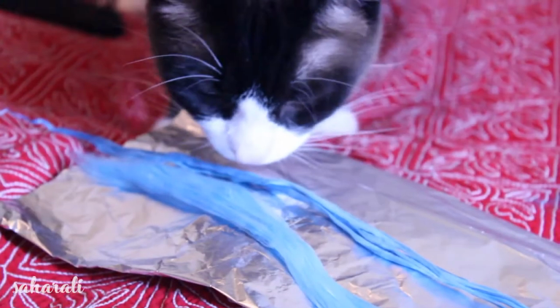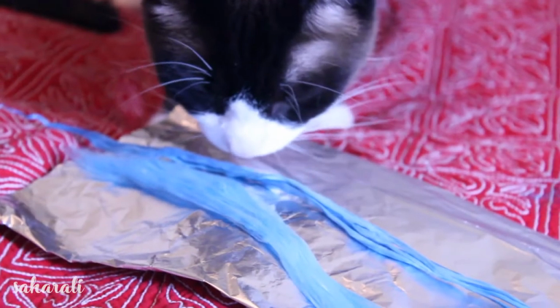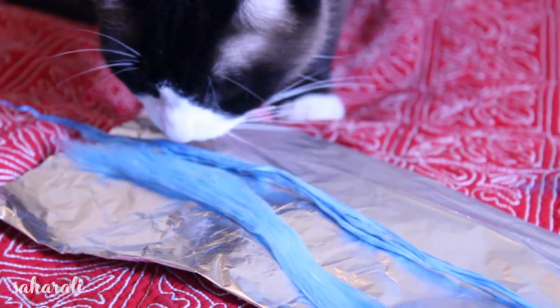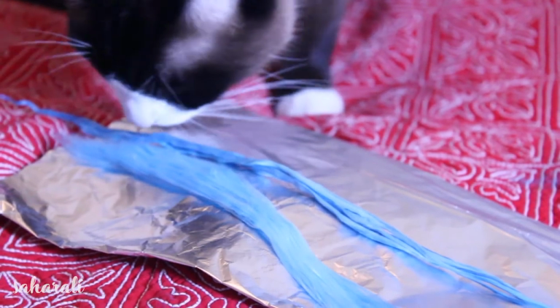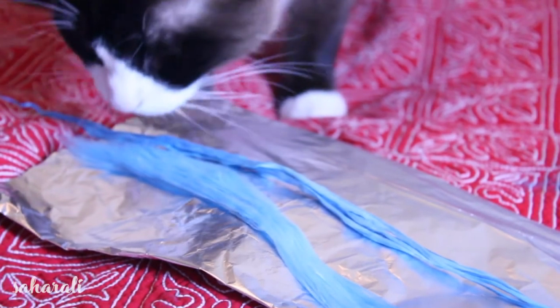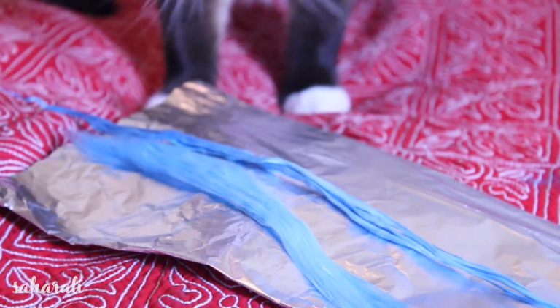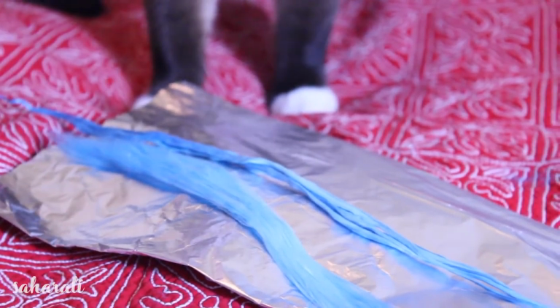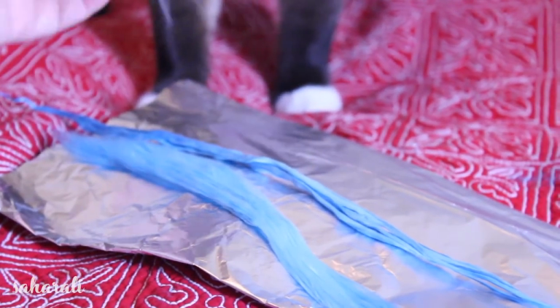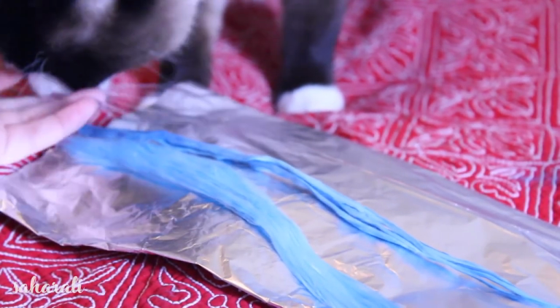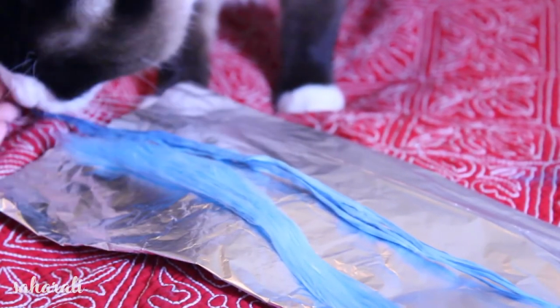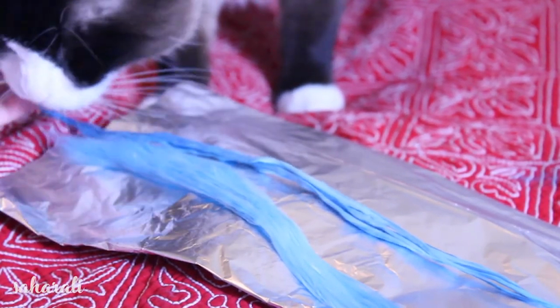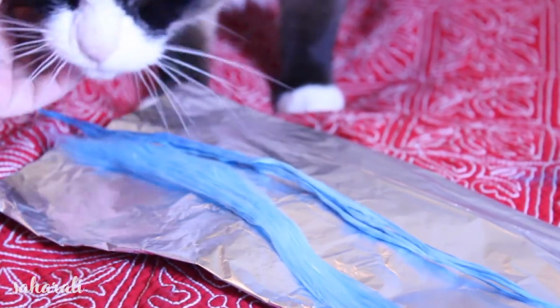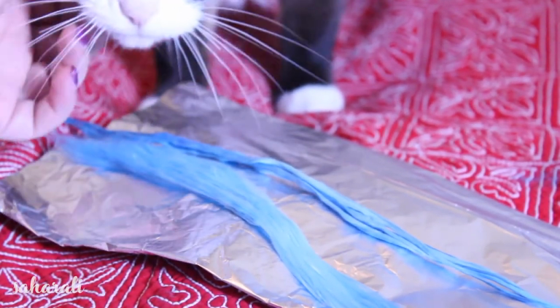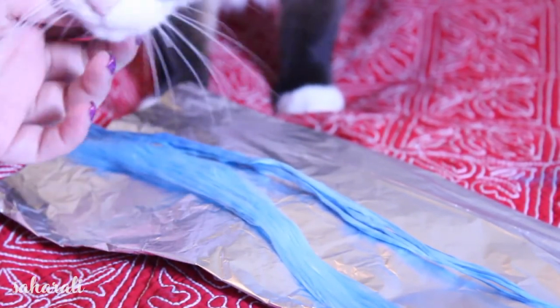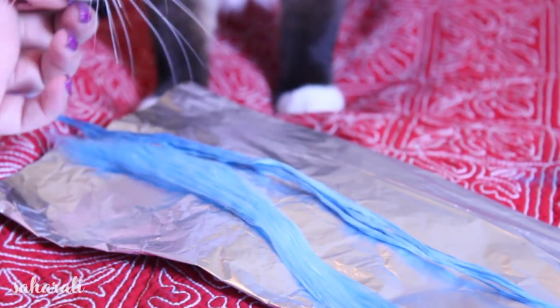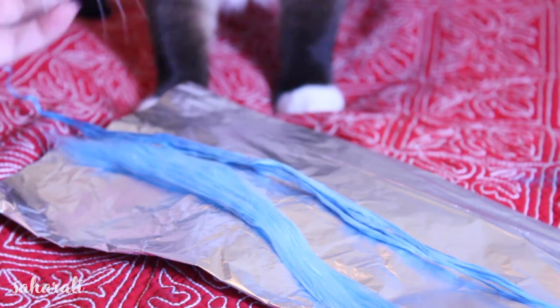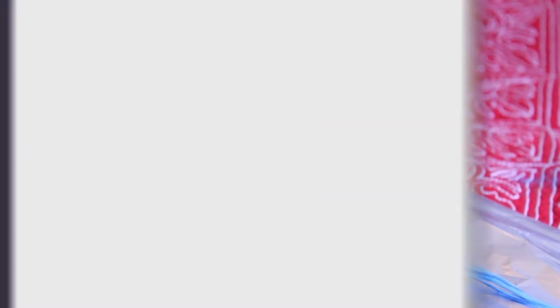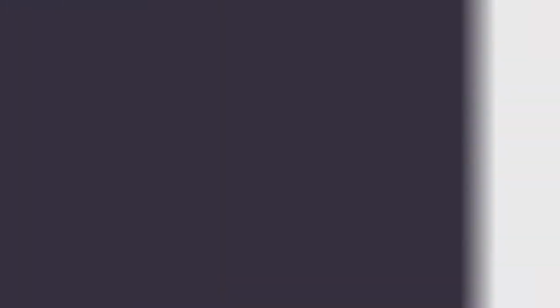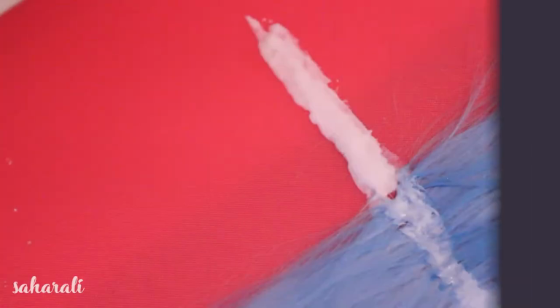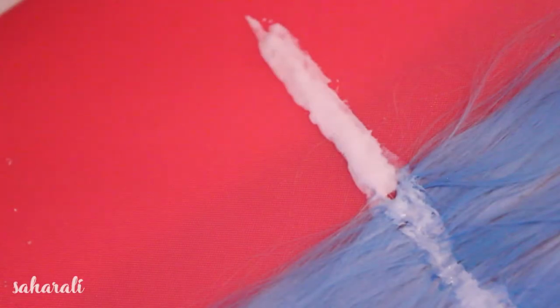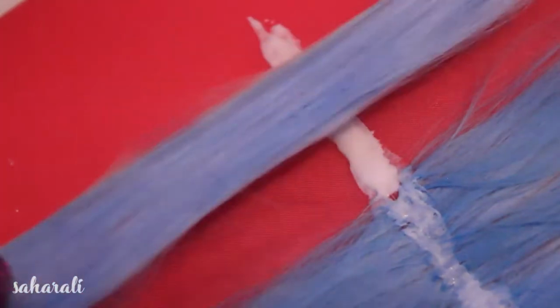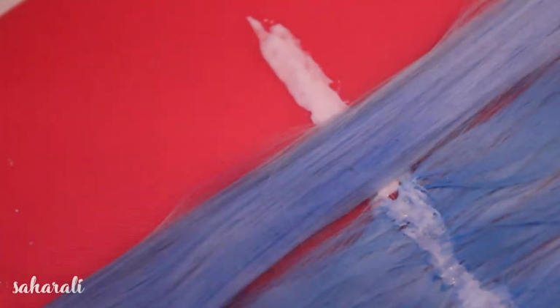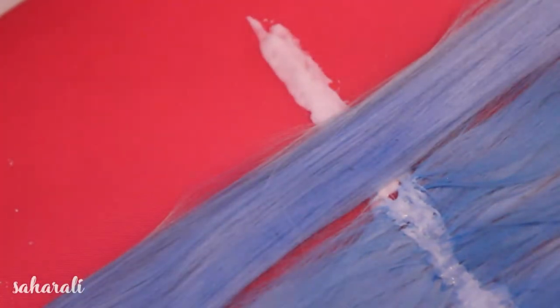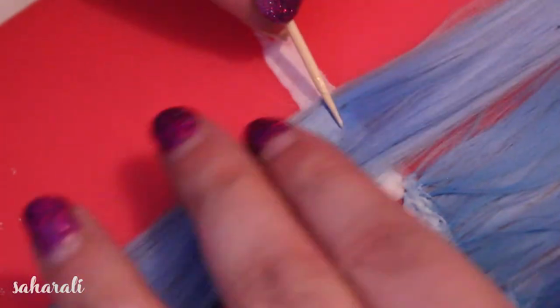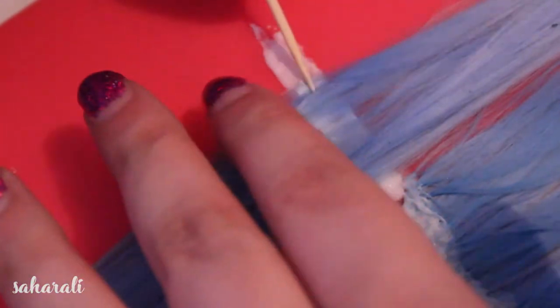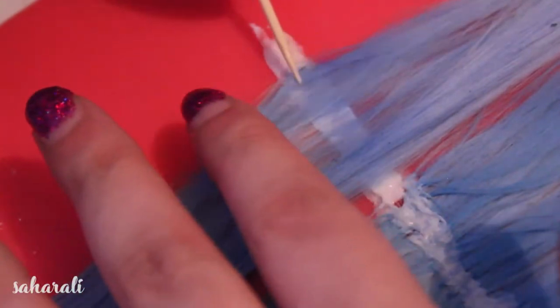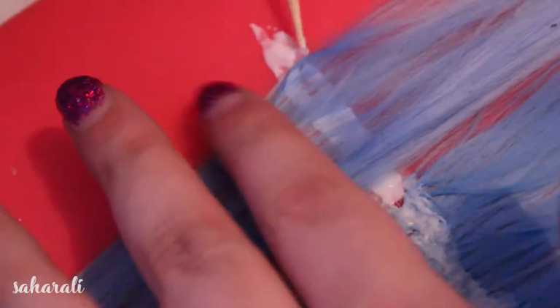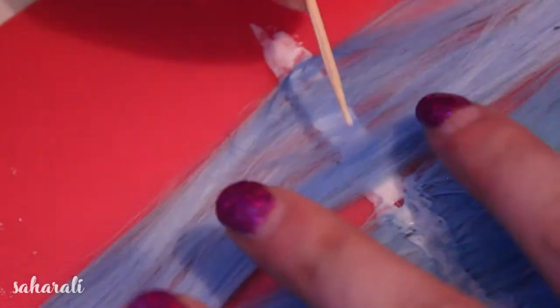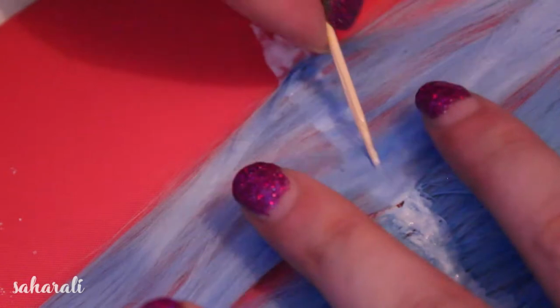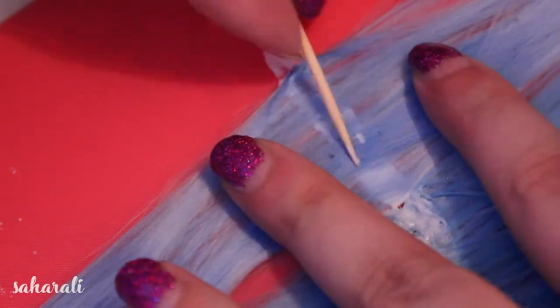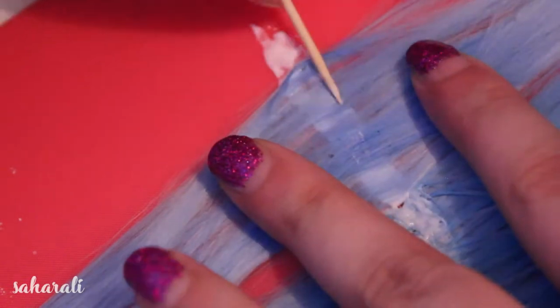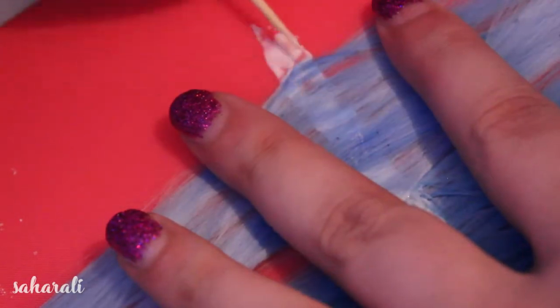Get your cat helper to inspect the fibers we're going to use and when he's decided they're good enough we're ready to go. I'm going to be making wefts for this wig and because this particular wig is short I'm going to make the weft from the middle of the hank of hair.